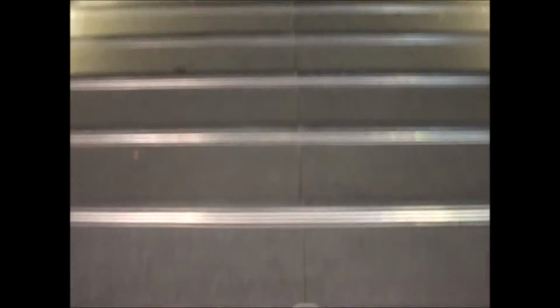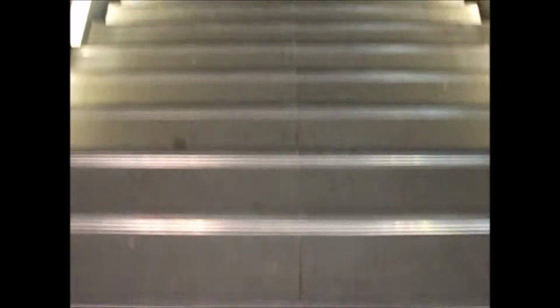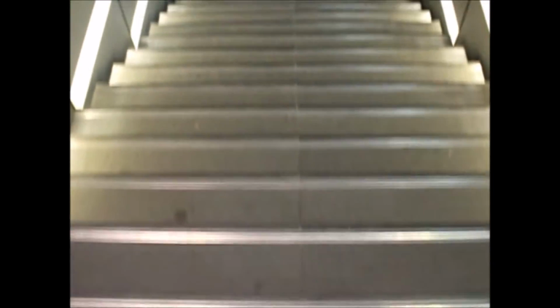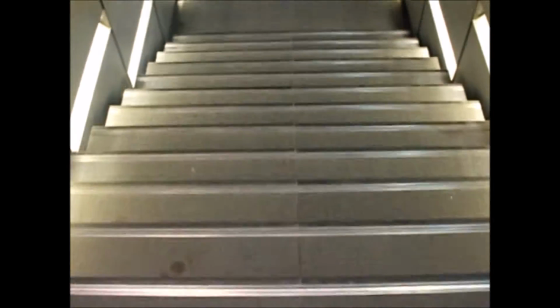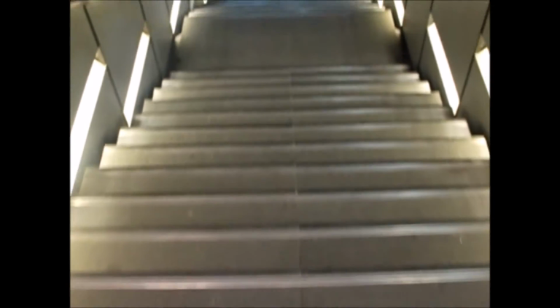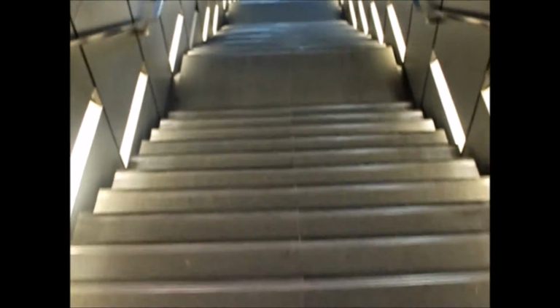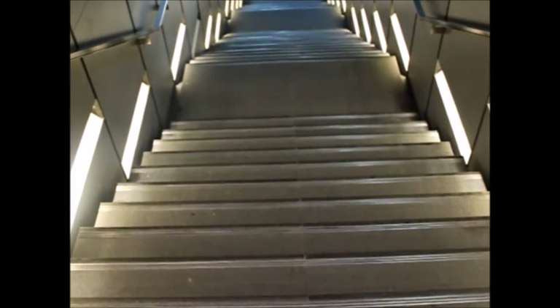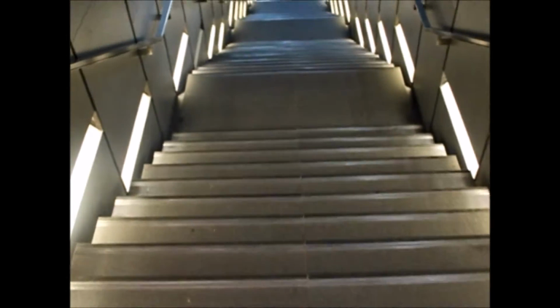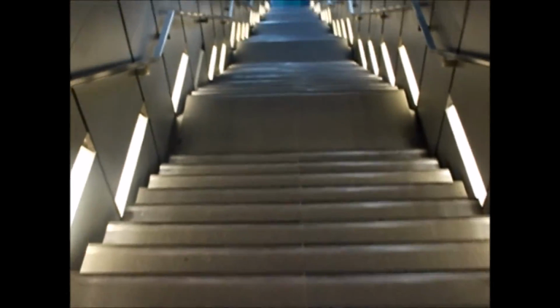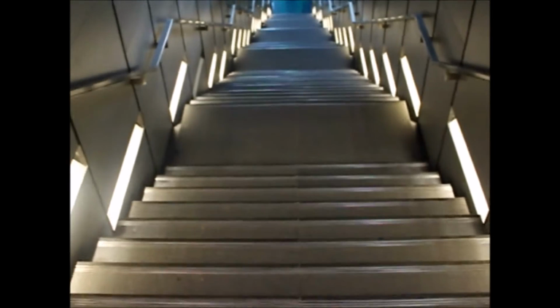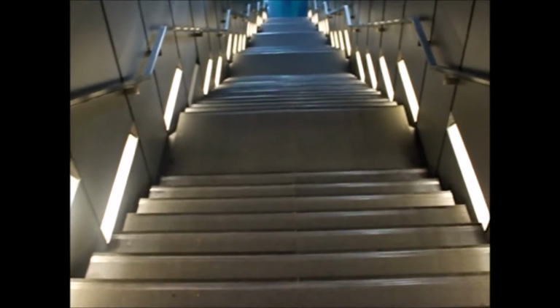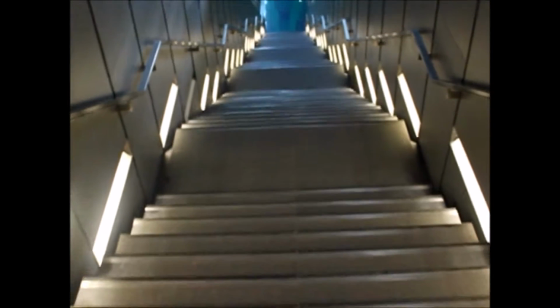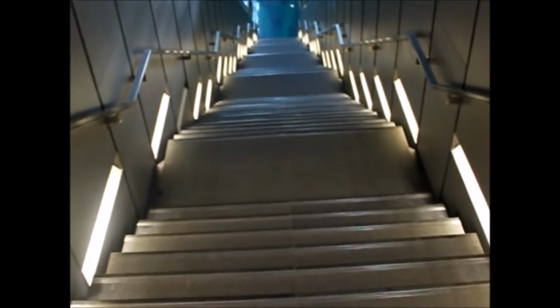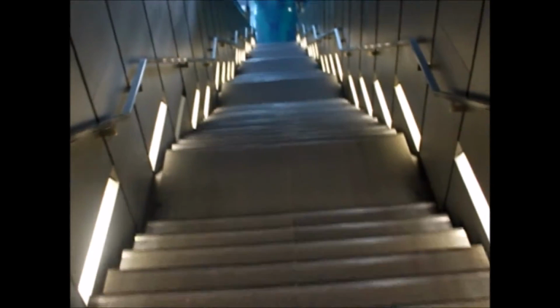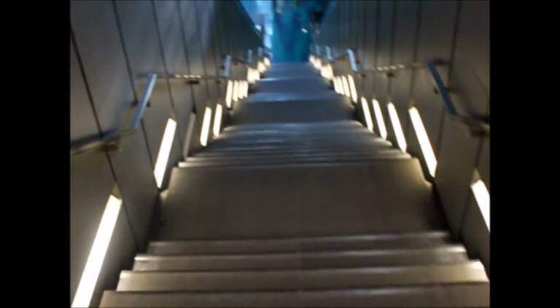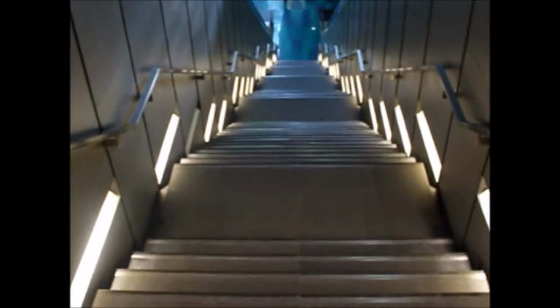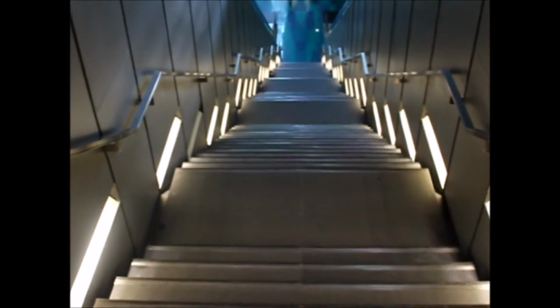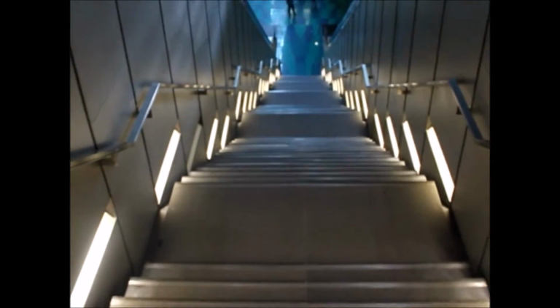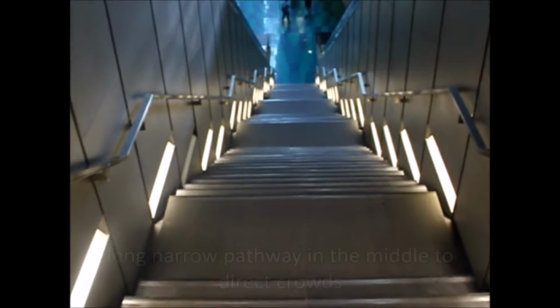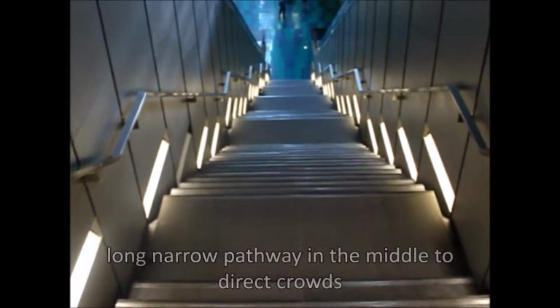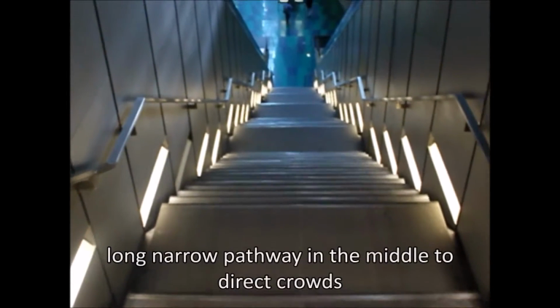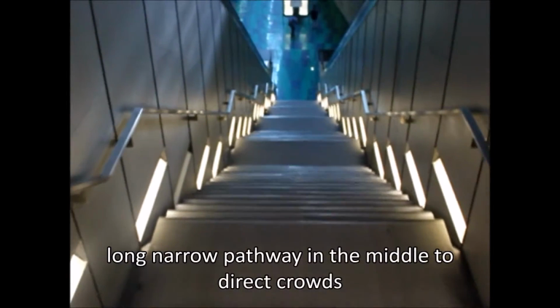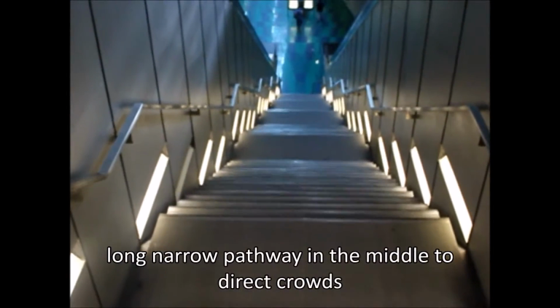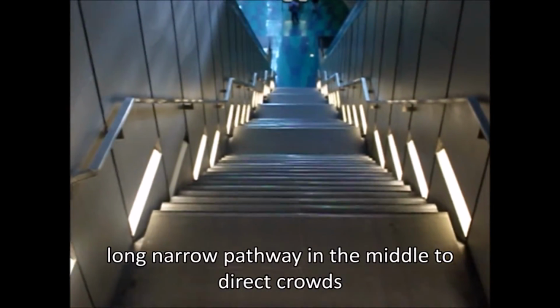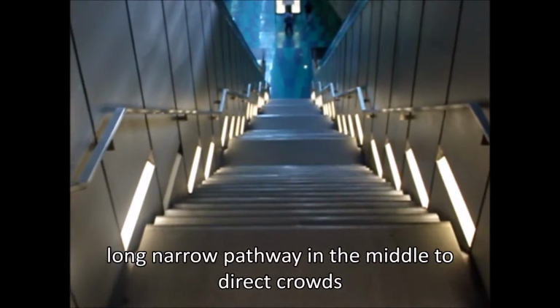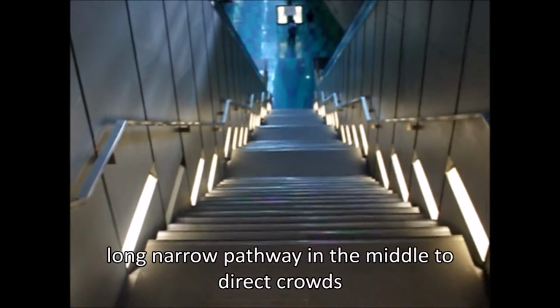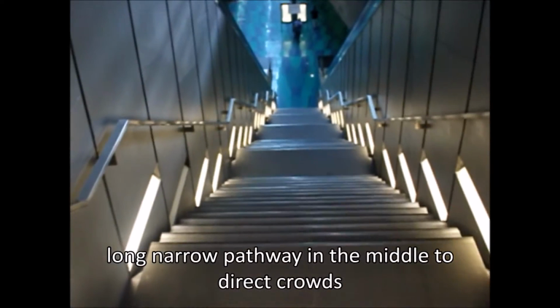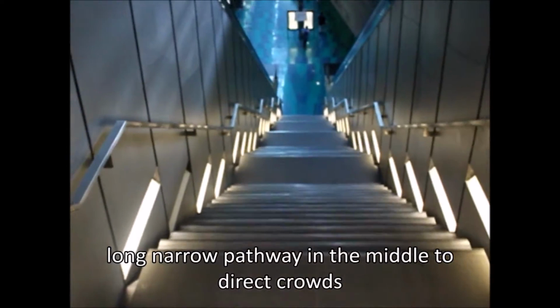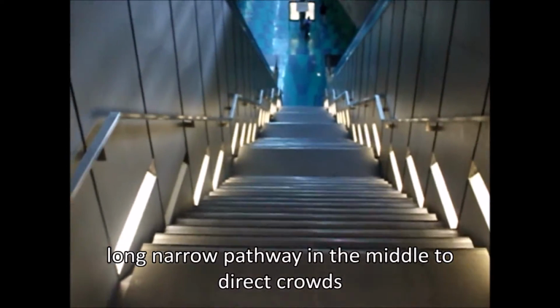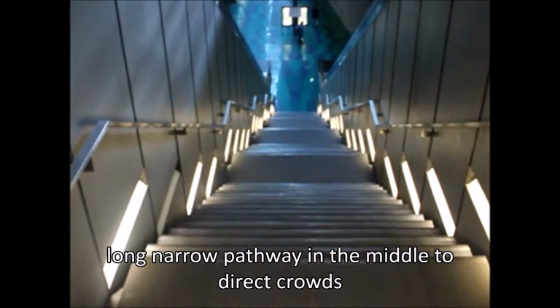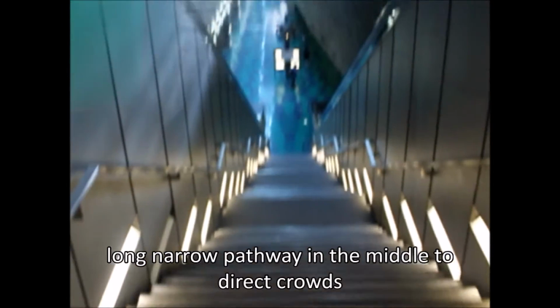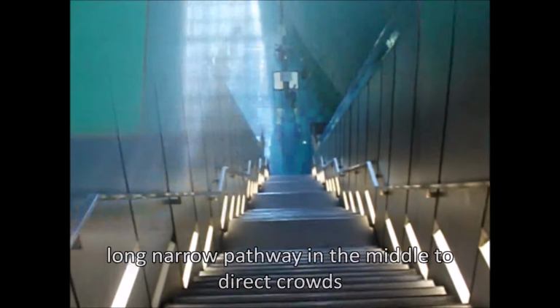The Woha architects were inspired by the European train stations in the 19th century and therefore designed Stadium MRT station in a similar way.